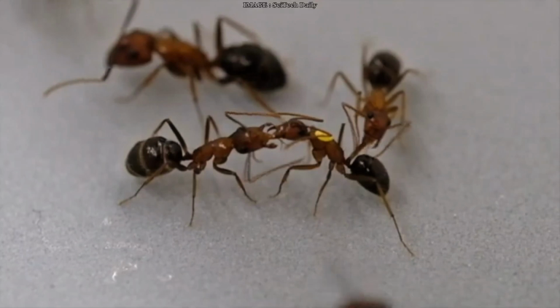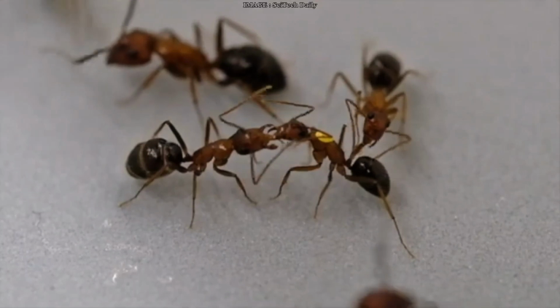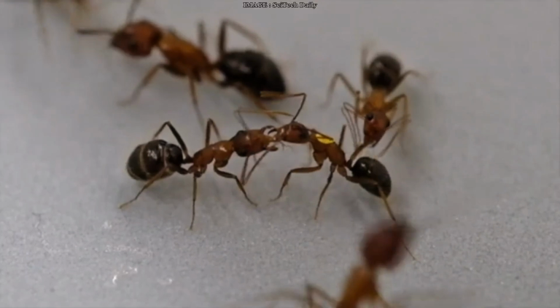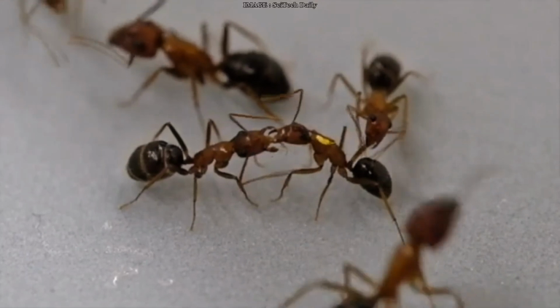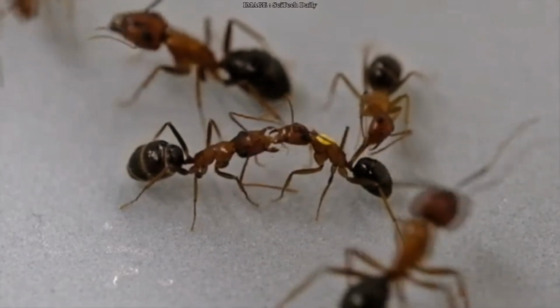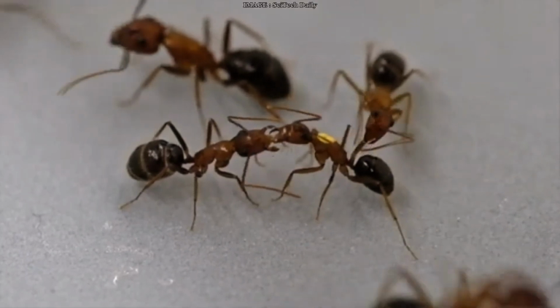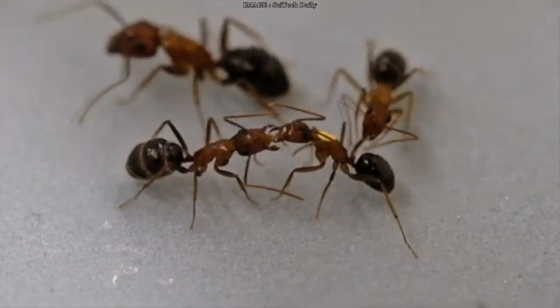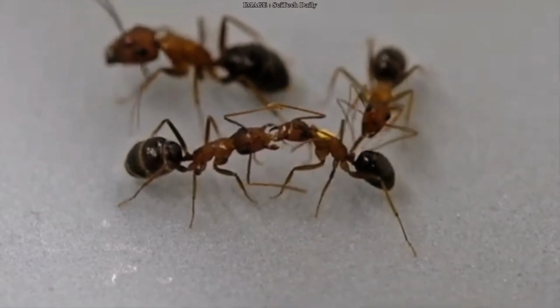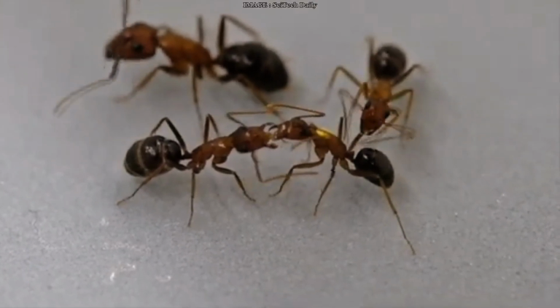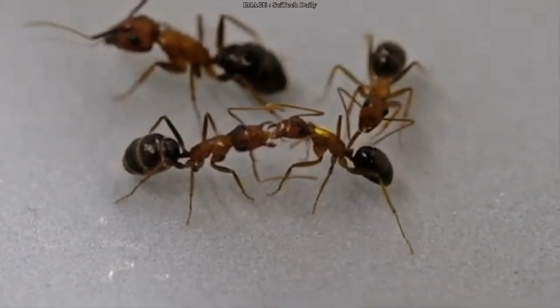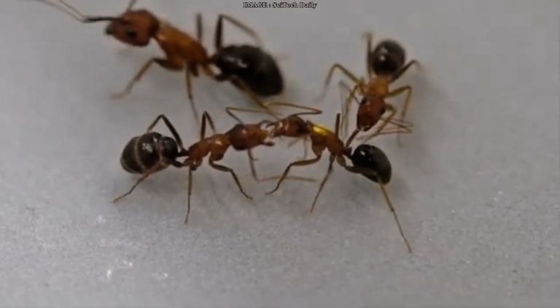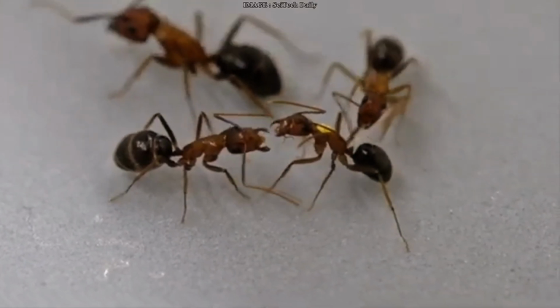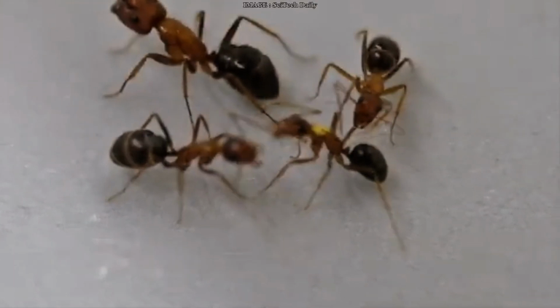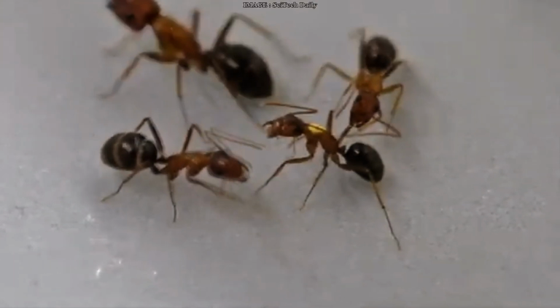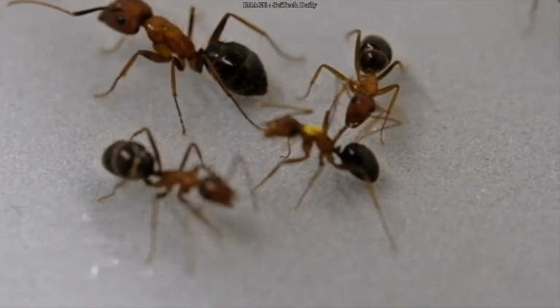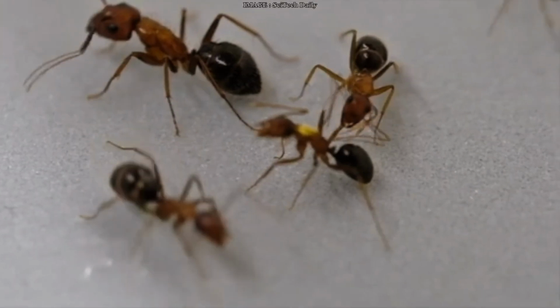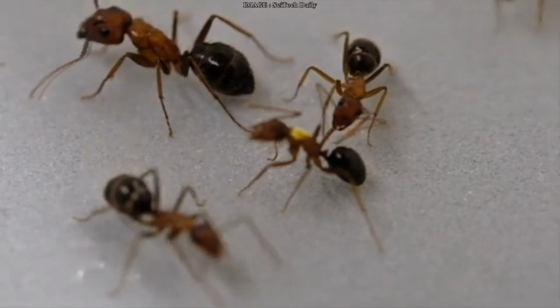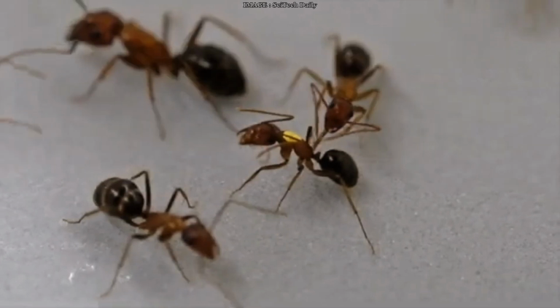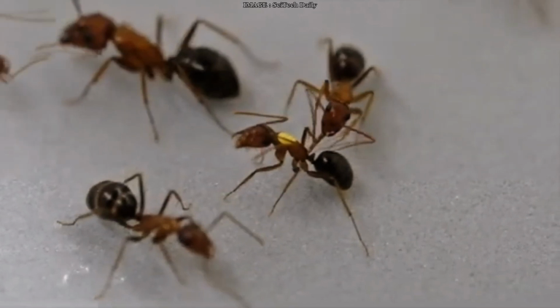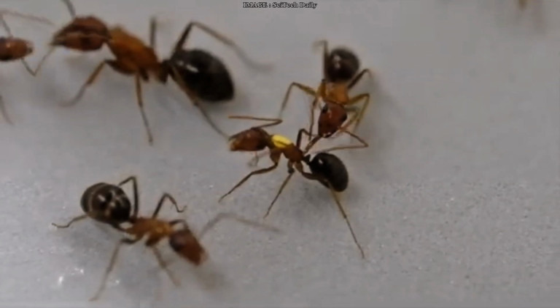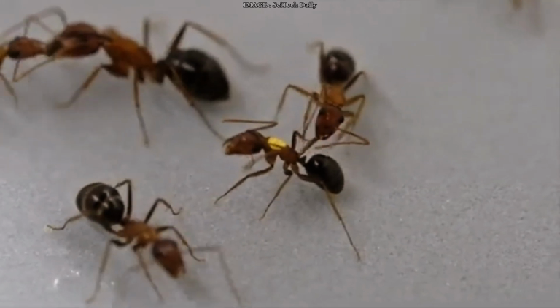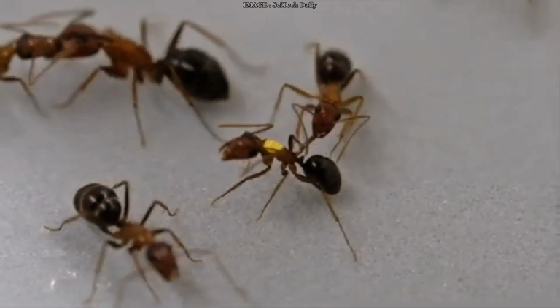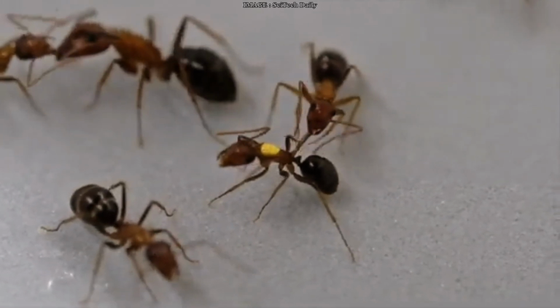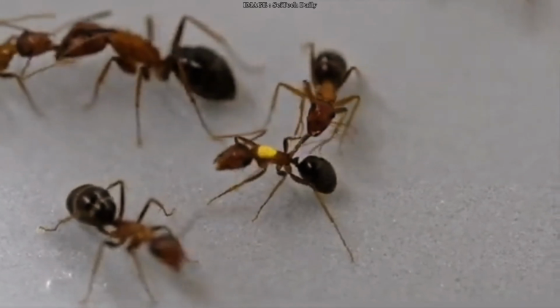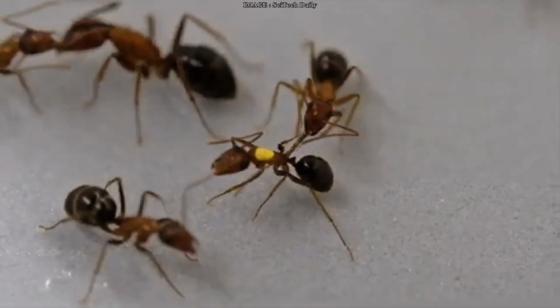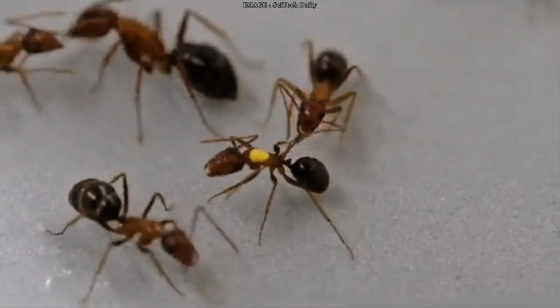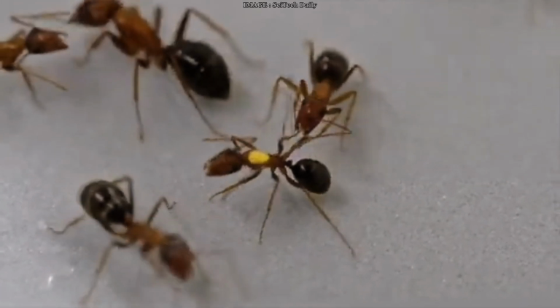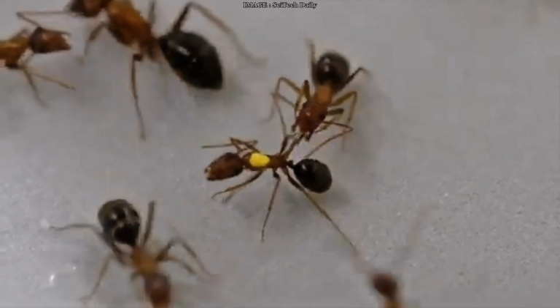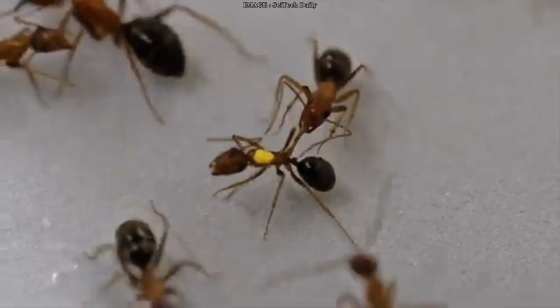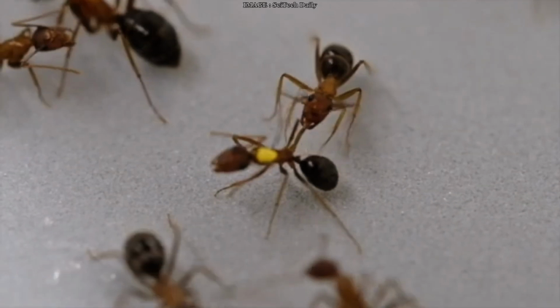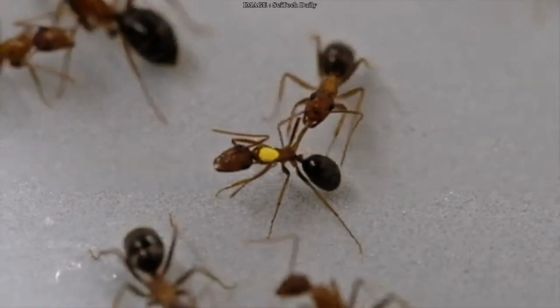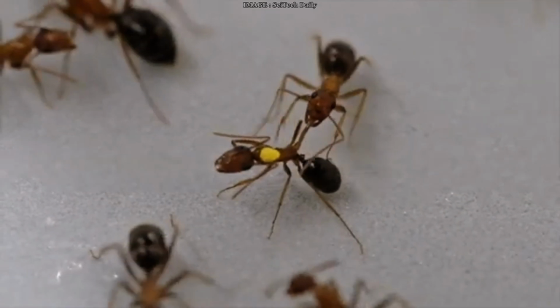Hey Mirmeco team, you're not going to believe what I'm about to tell you. Picture this: deep in the undergrowth of Florida, a group of carpenter ants is gathered around one of their own, and they're performing what looks like surgery. Real, instinctive, life-saving surgery.